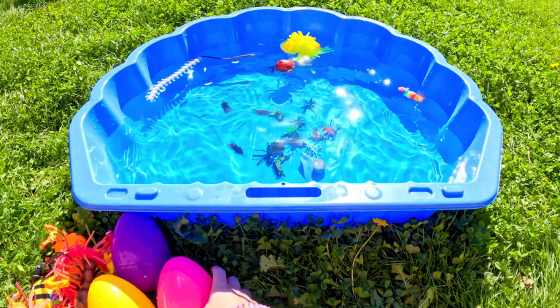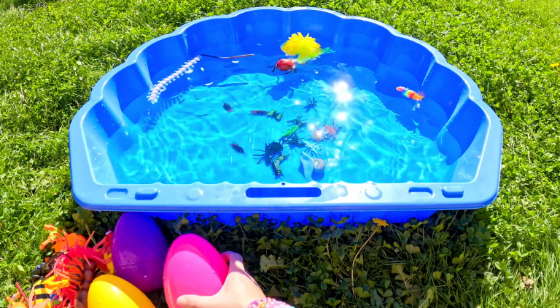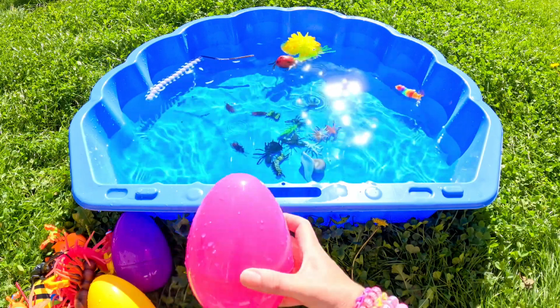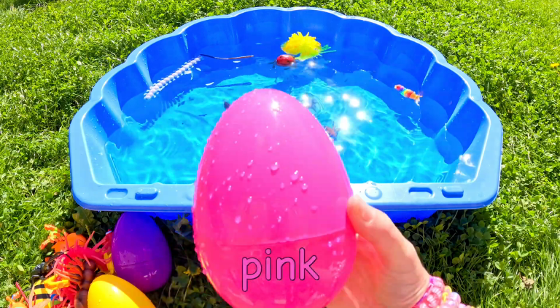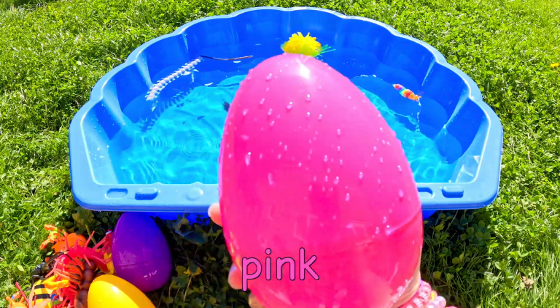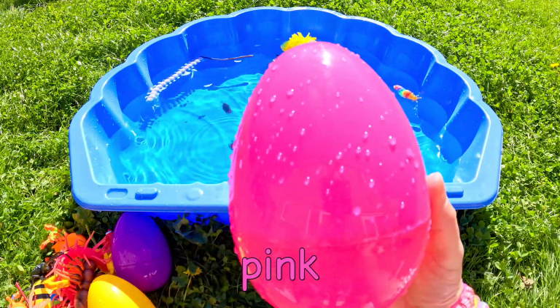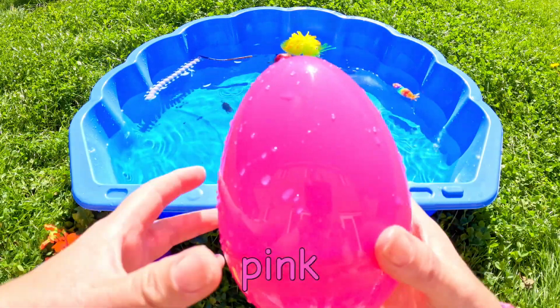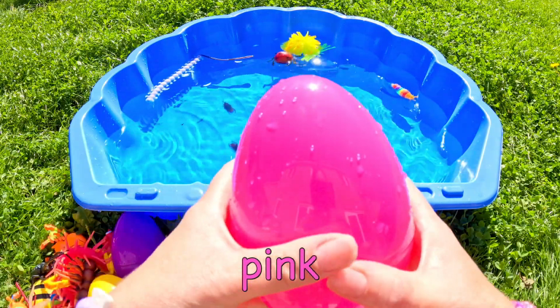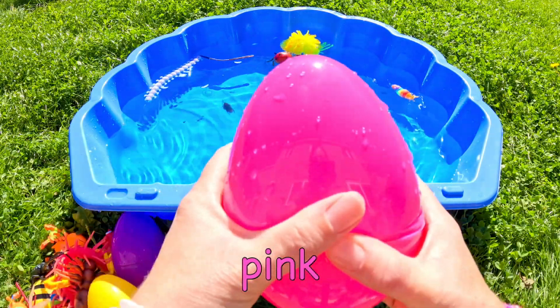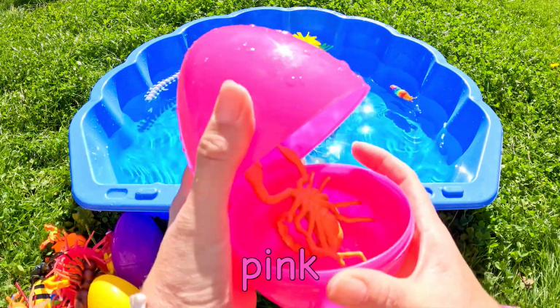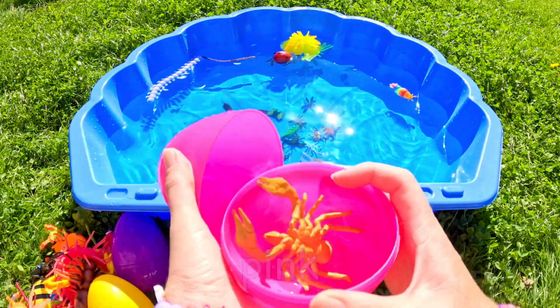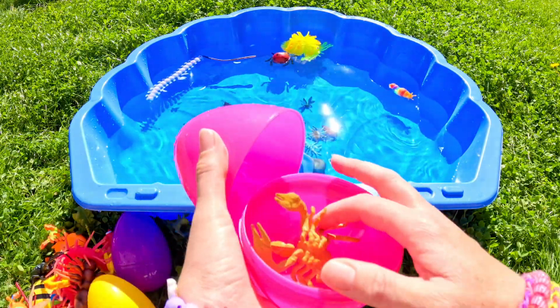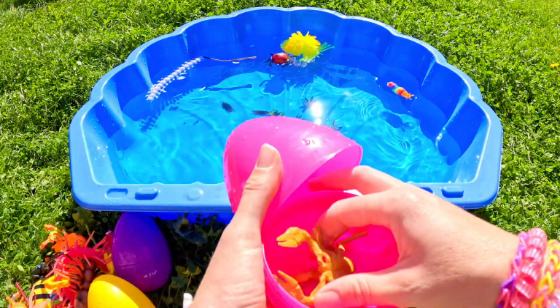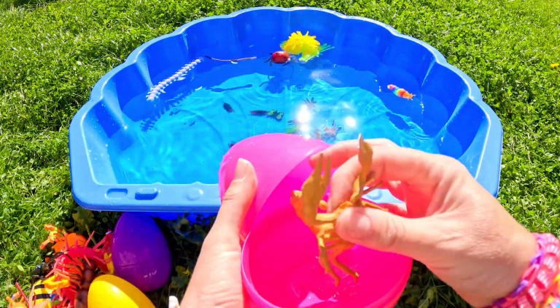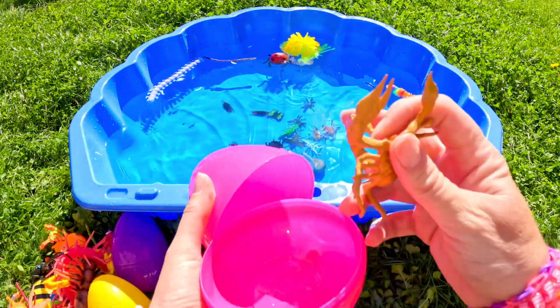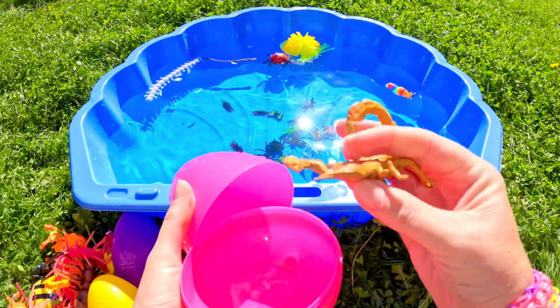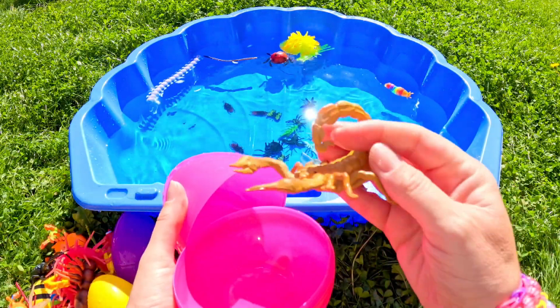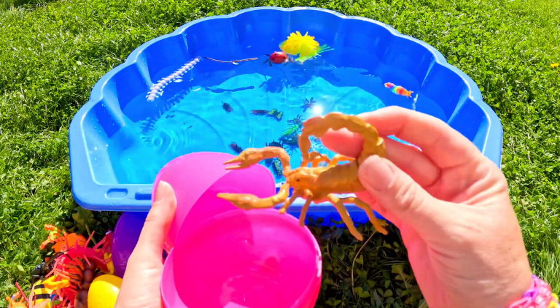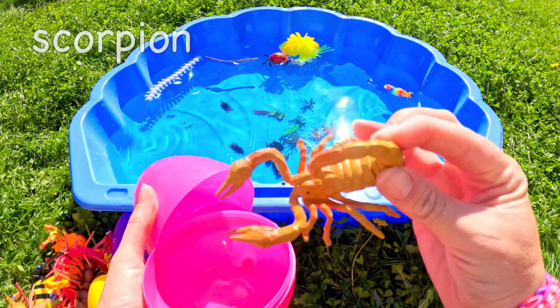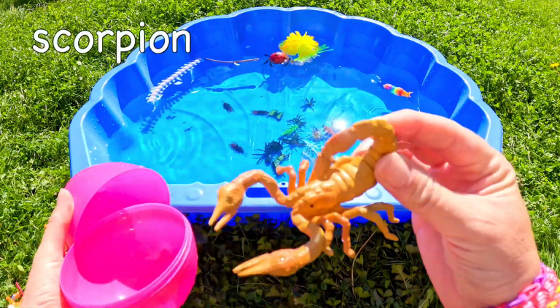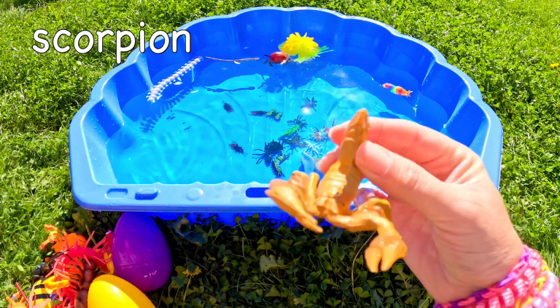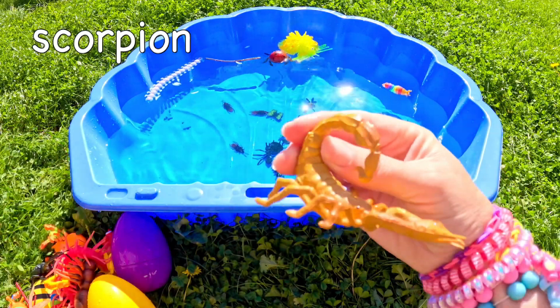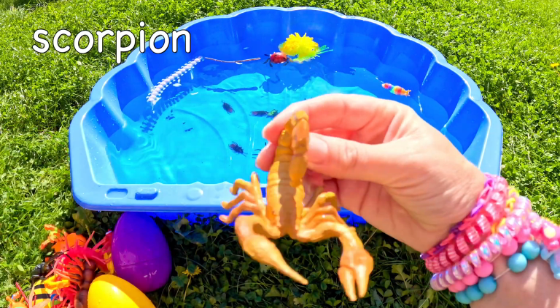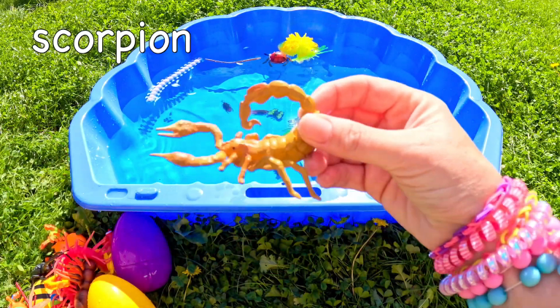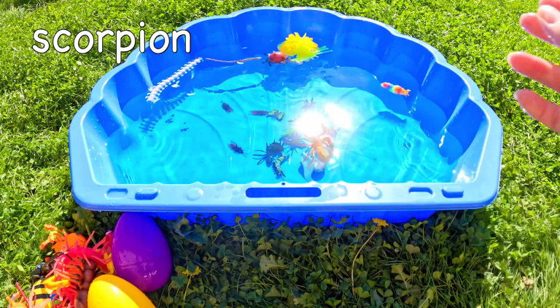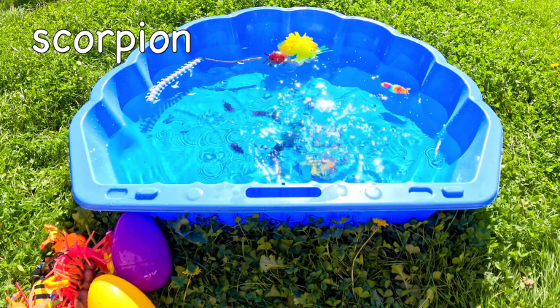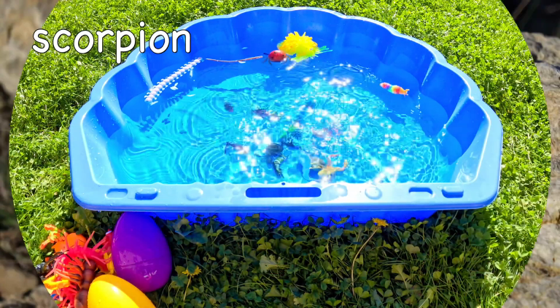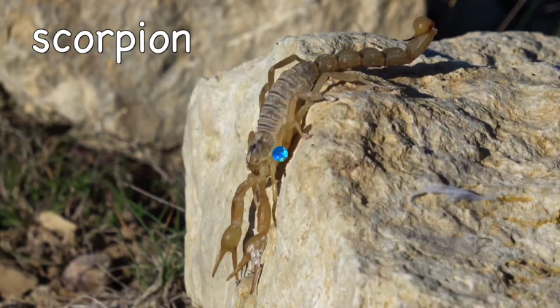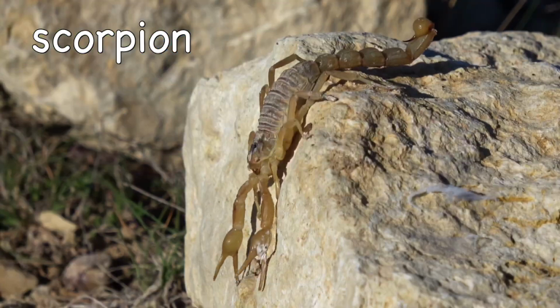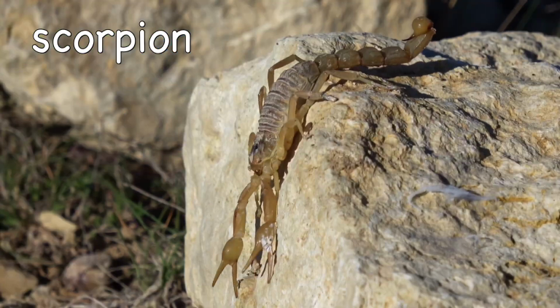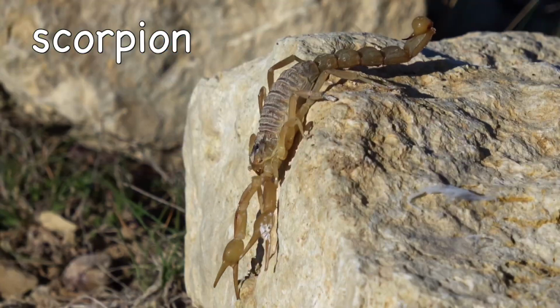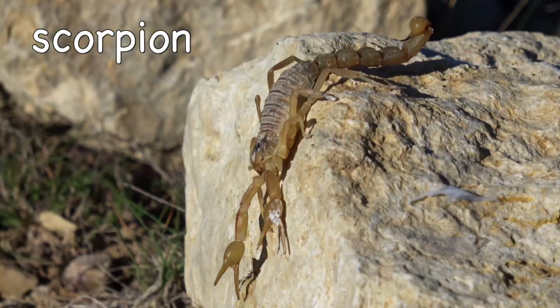What's in the big pink egg? Wow! A scorpion! Scorpion!